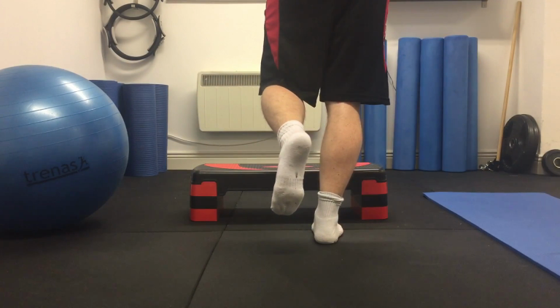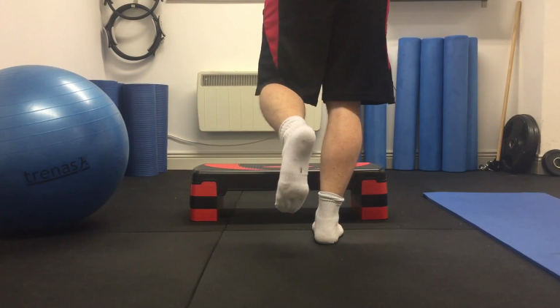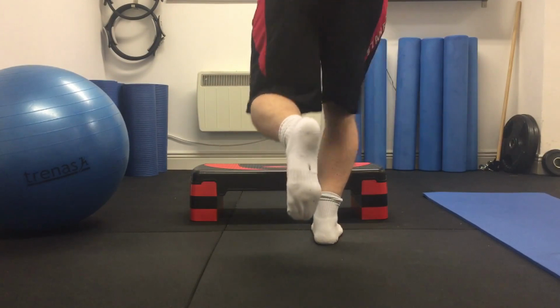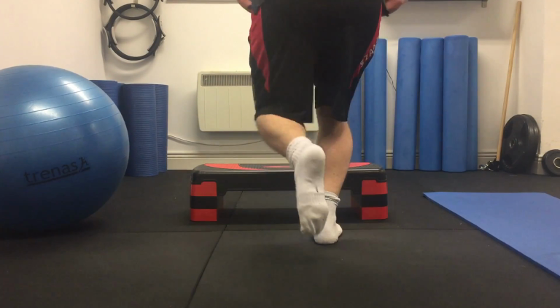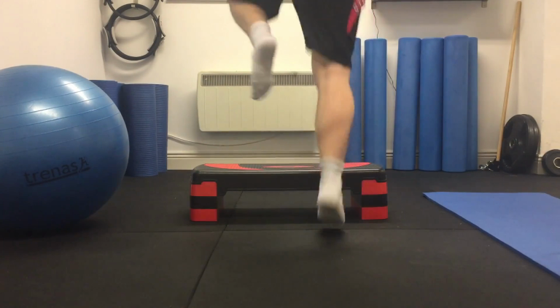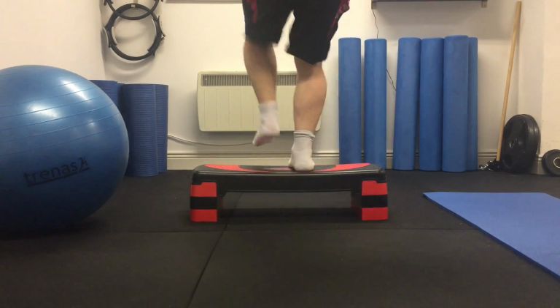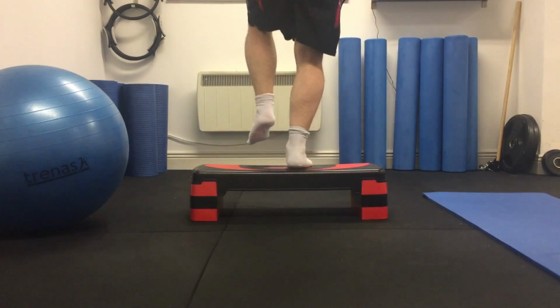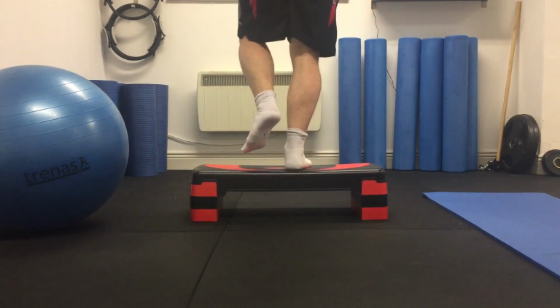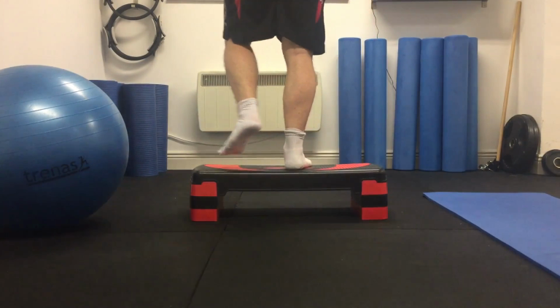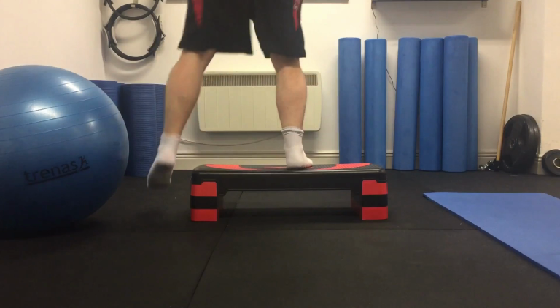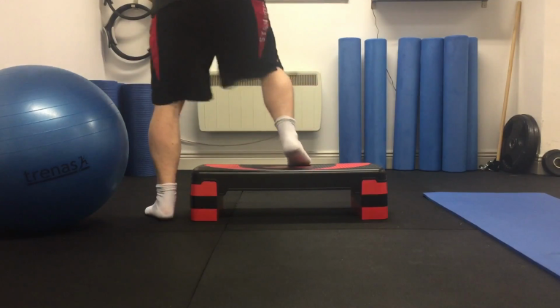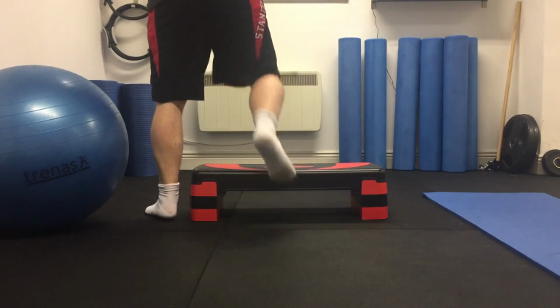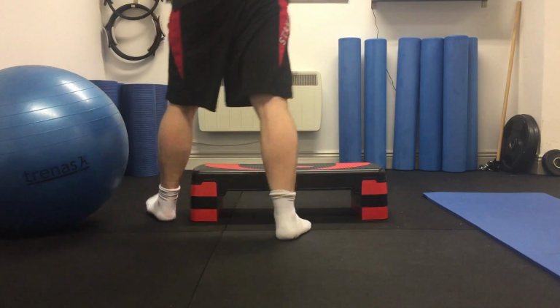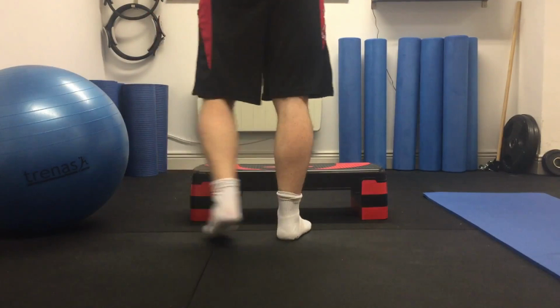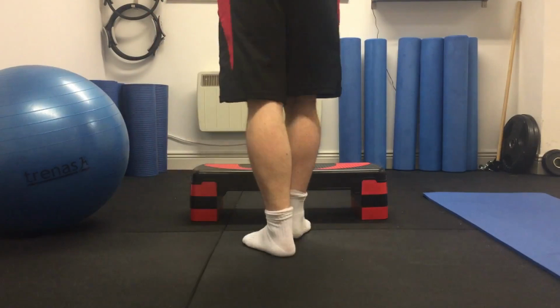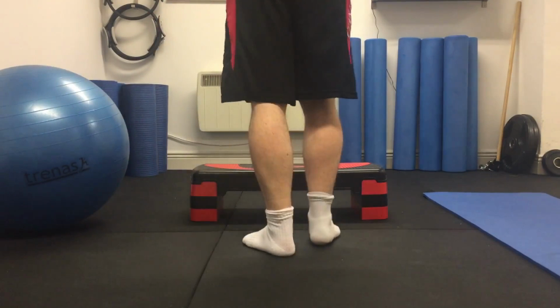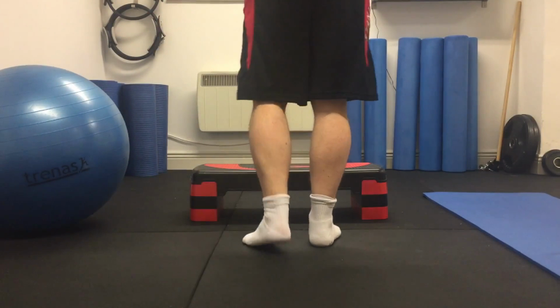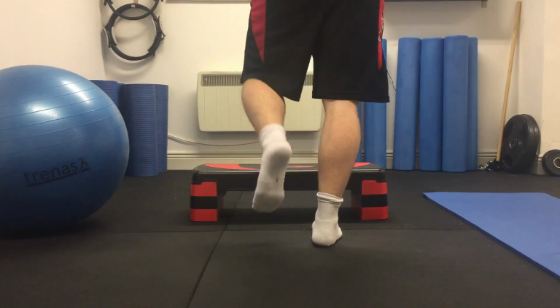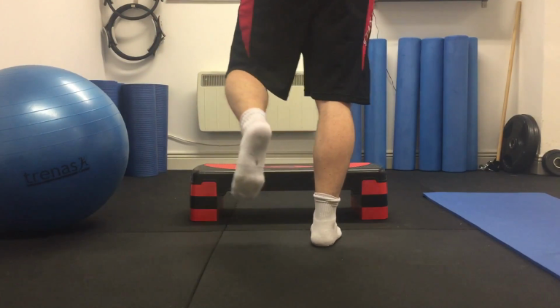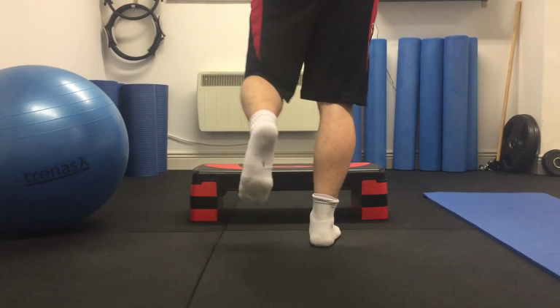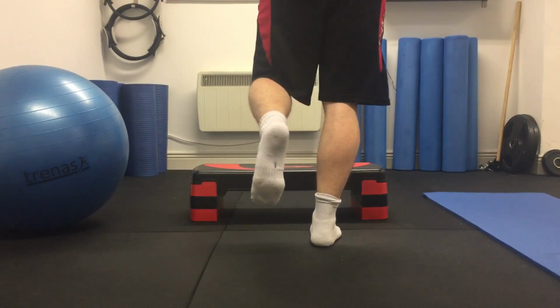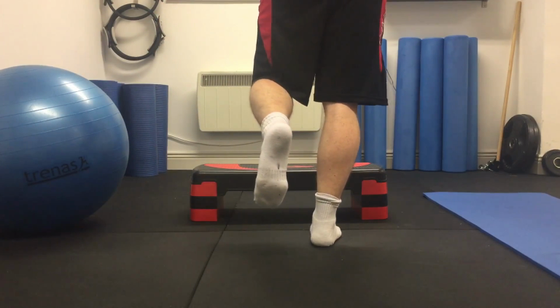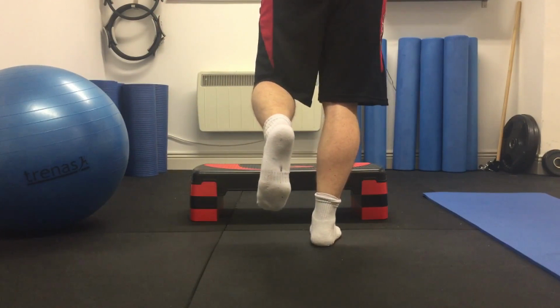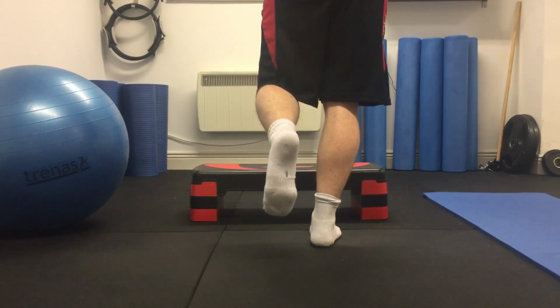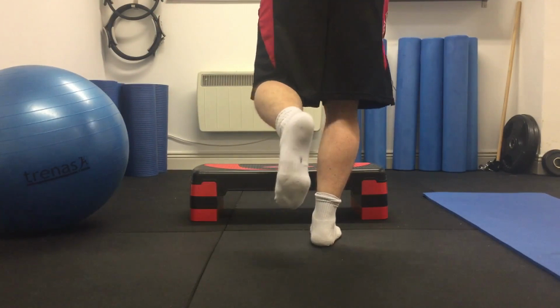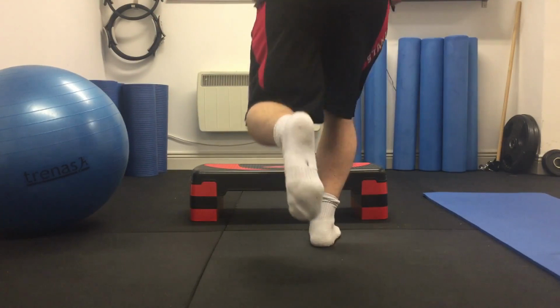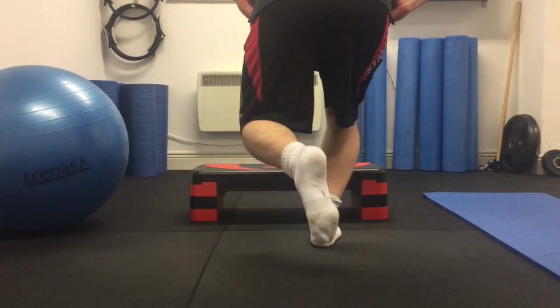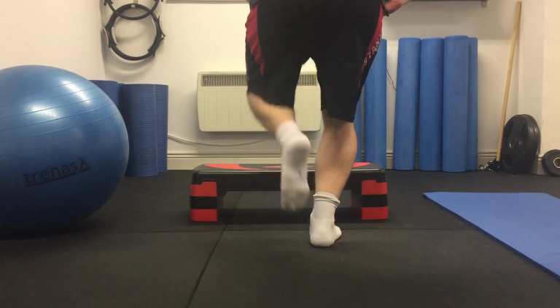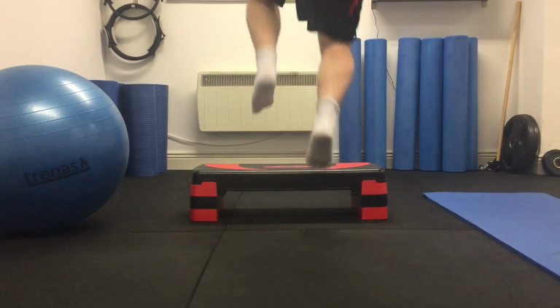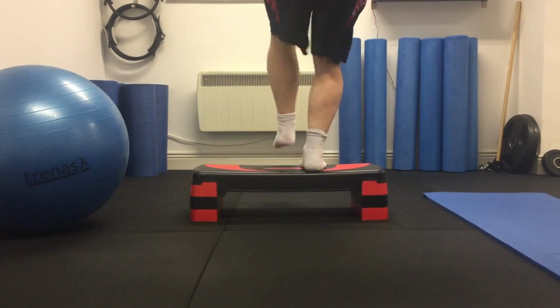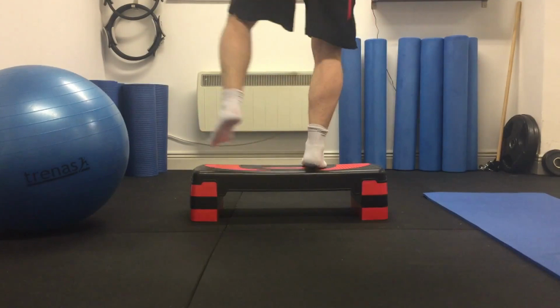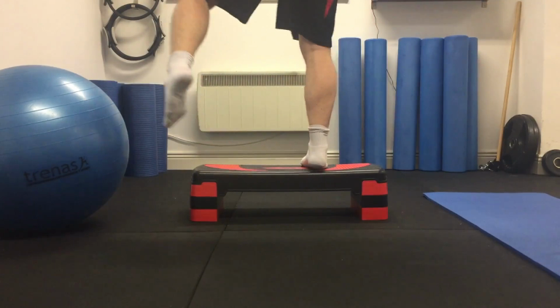The second exercise I'm going to do is jumping up onto the box, trying to increase pure power jumping up. And you can see with both exercises I'm slightly struggling with my balance on the landing, so that's what I'm really going to aim and work on.